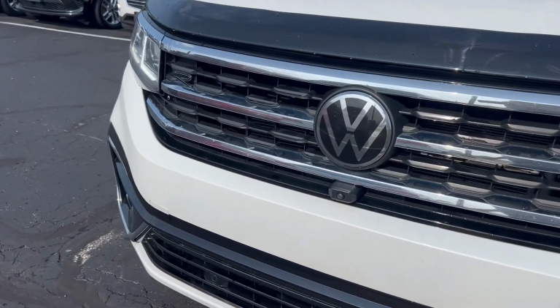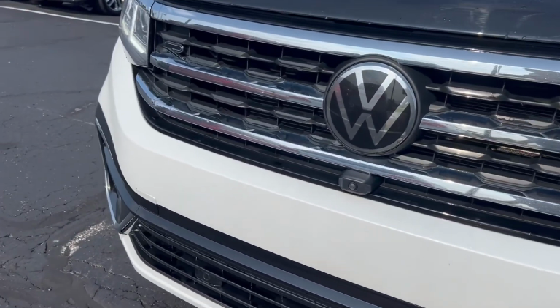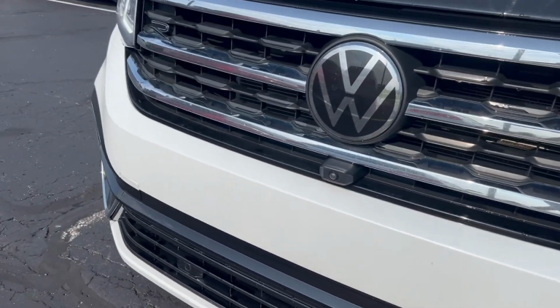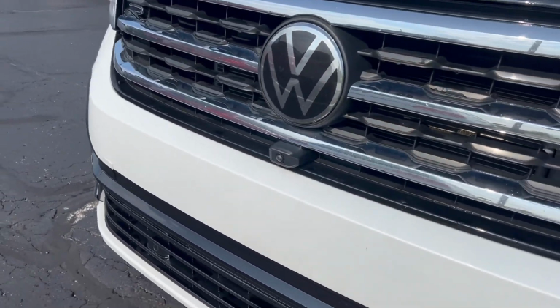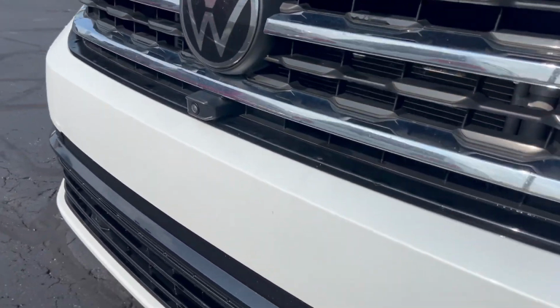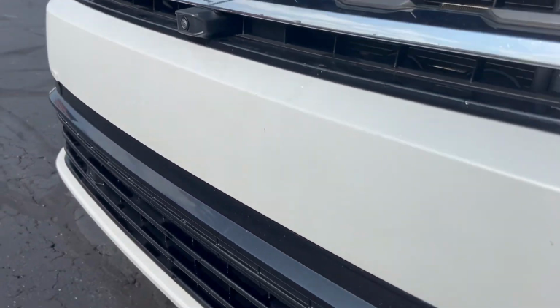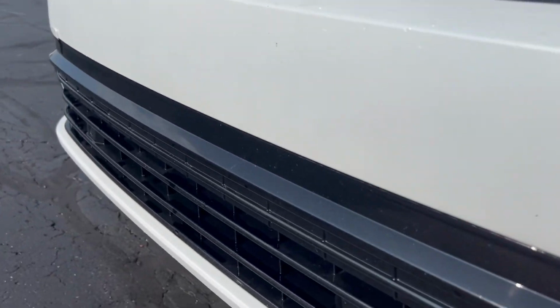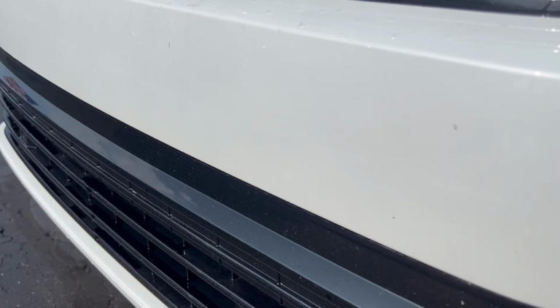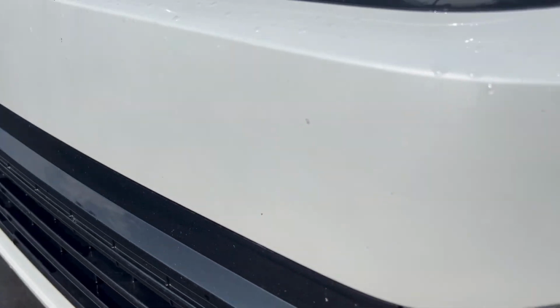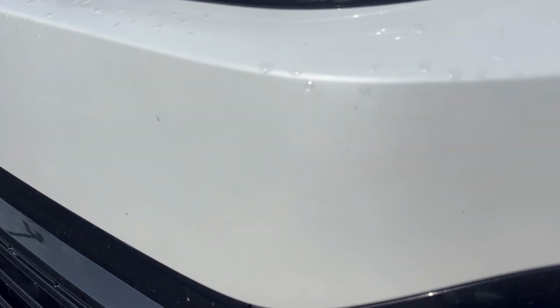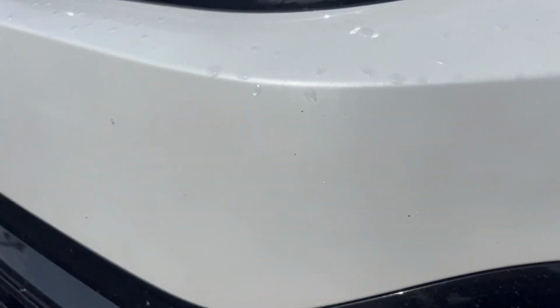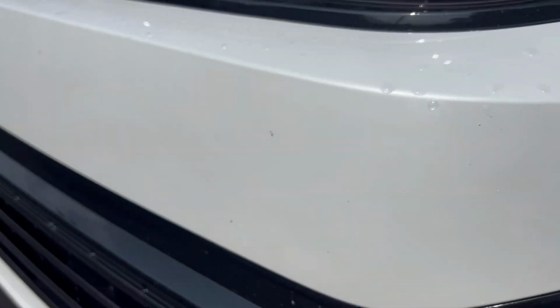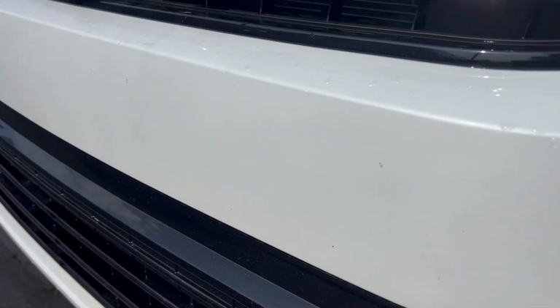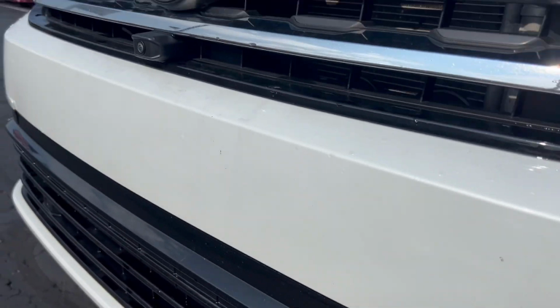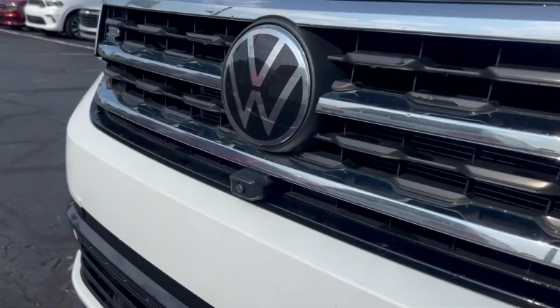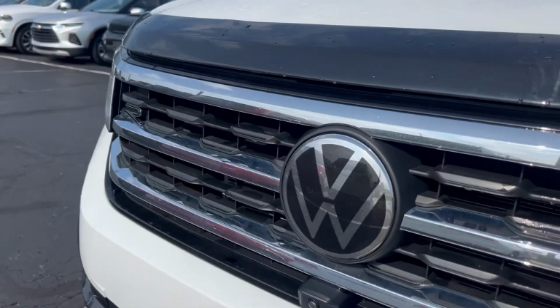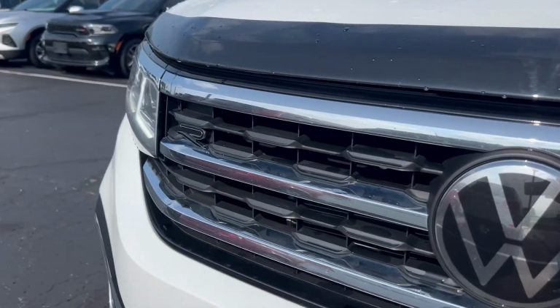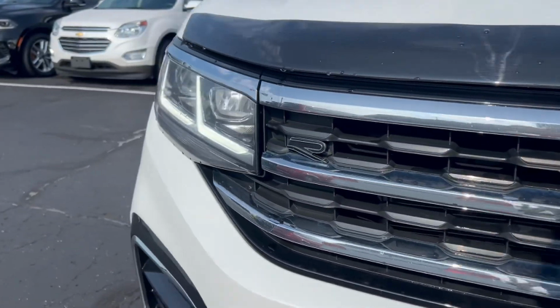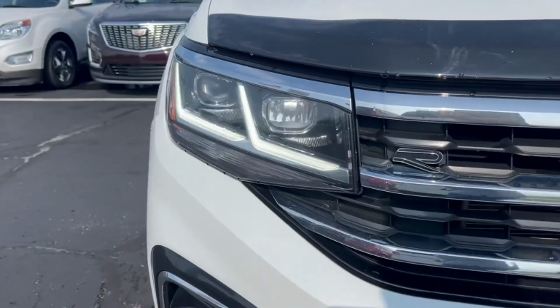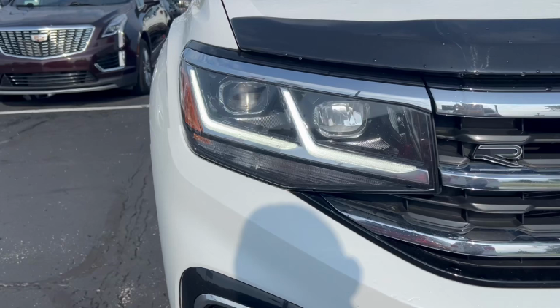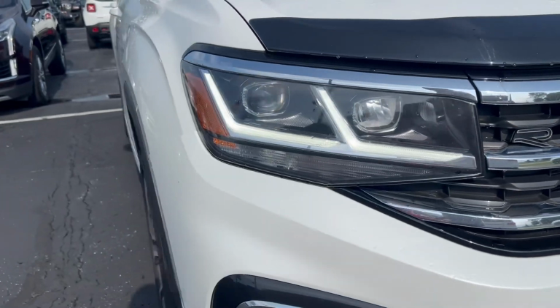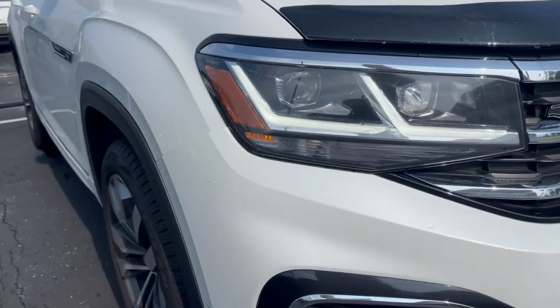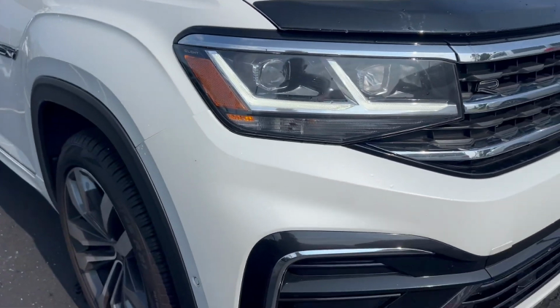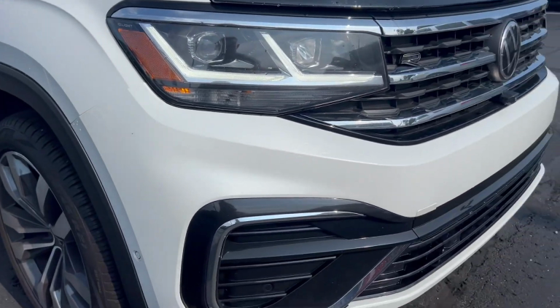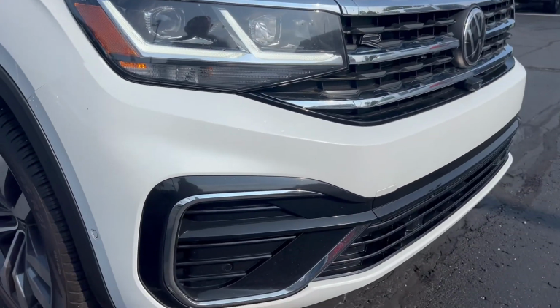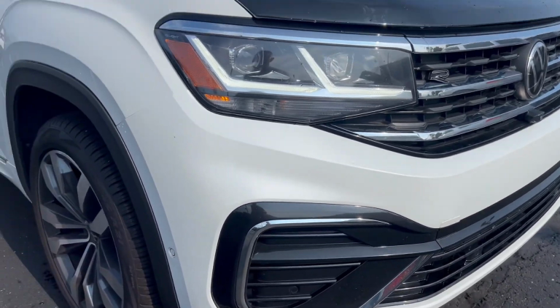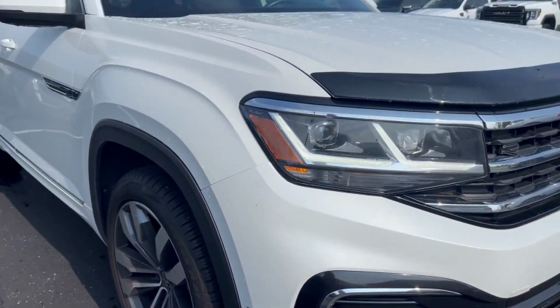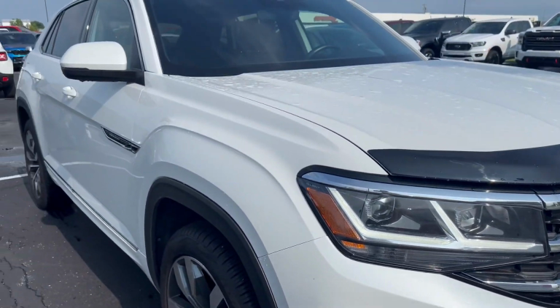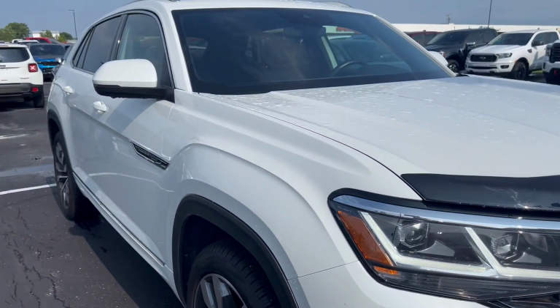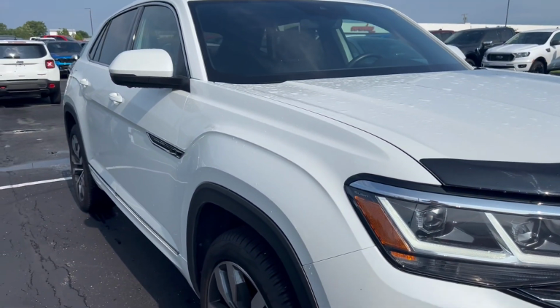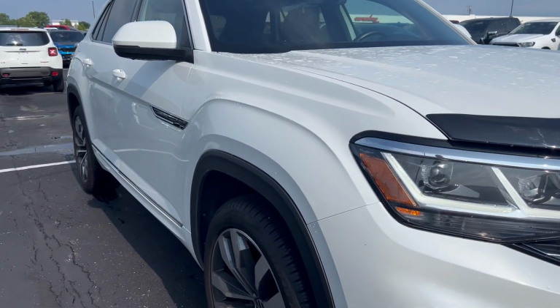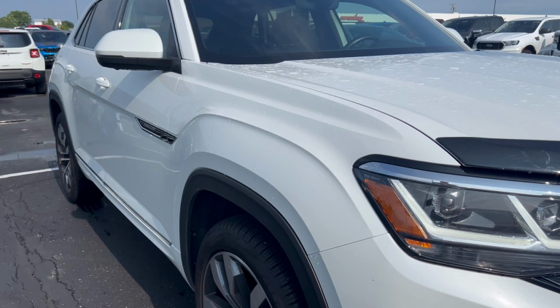Going across the front here, you can see there are a couple of small stone chips. A few of them have been touched up, but all in all it's in pretty good condition. Nothing major there.